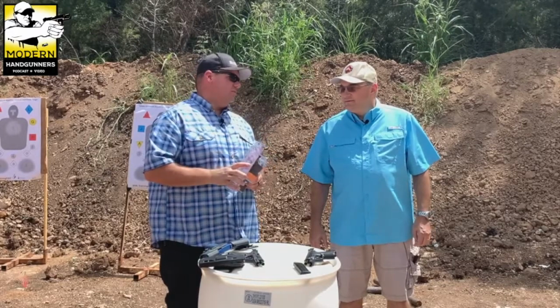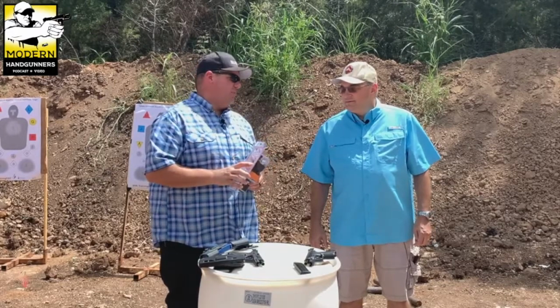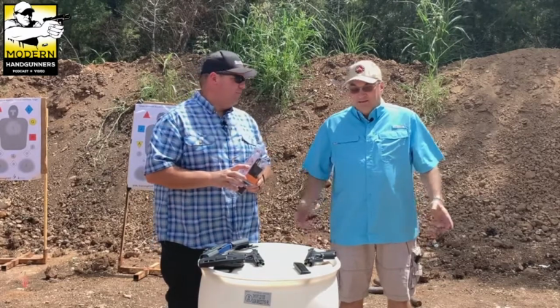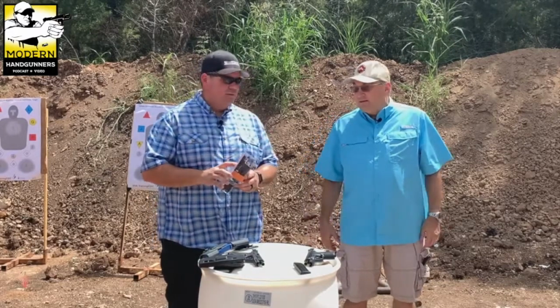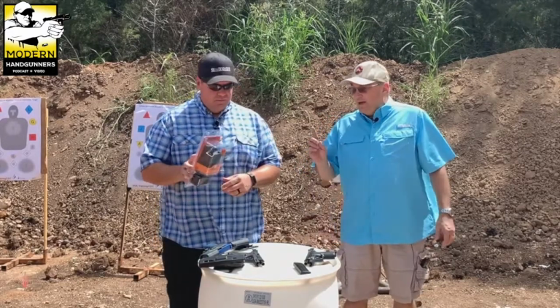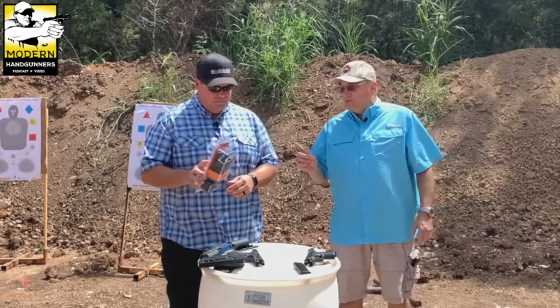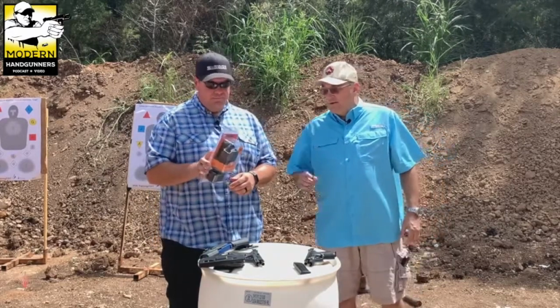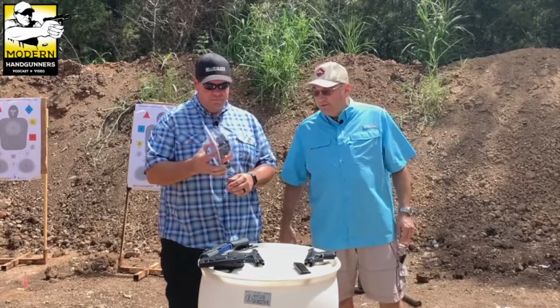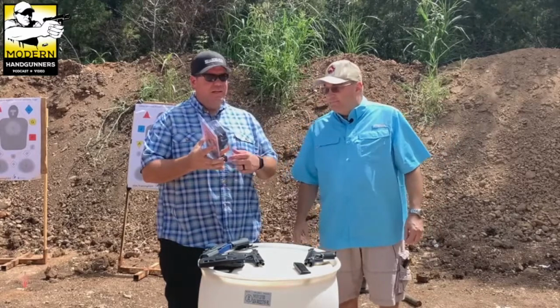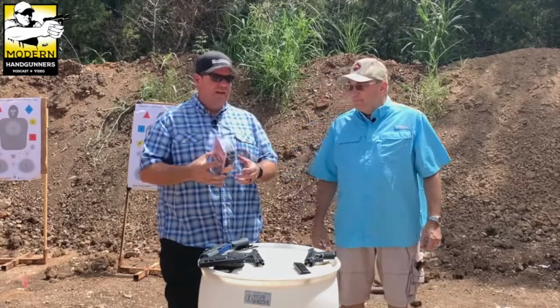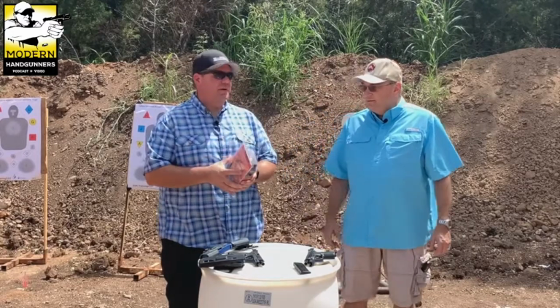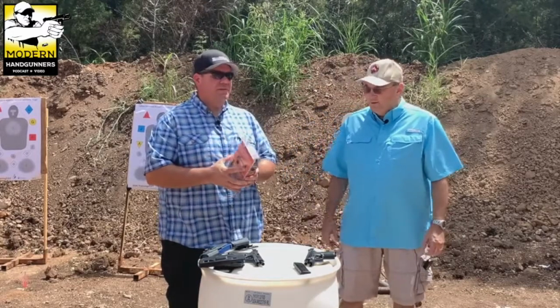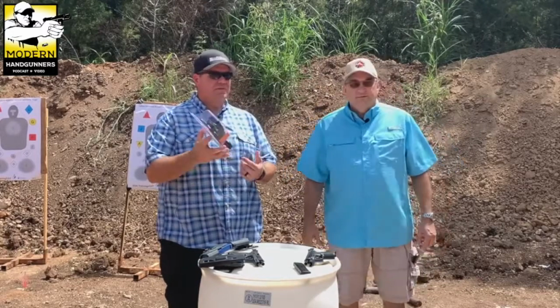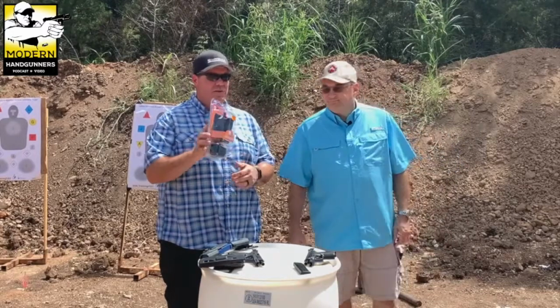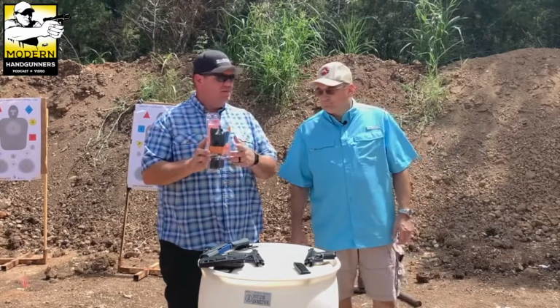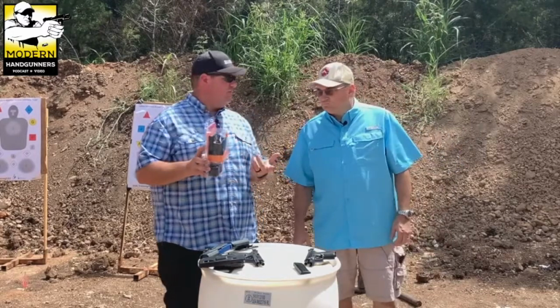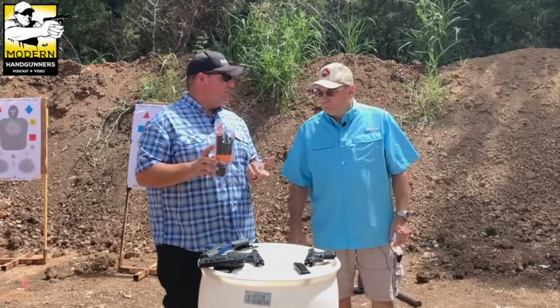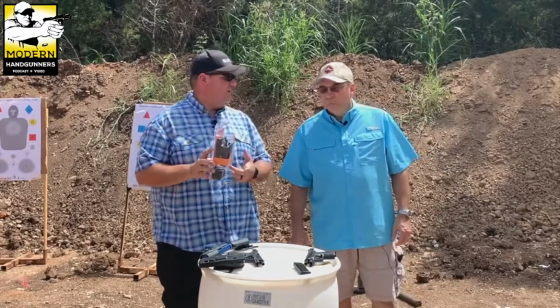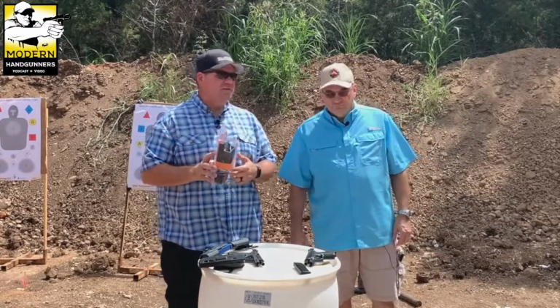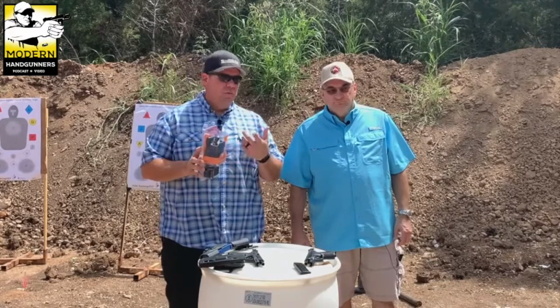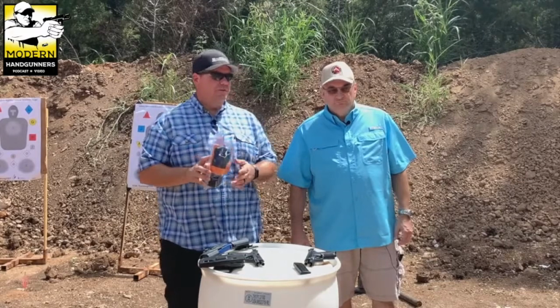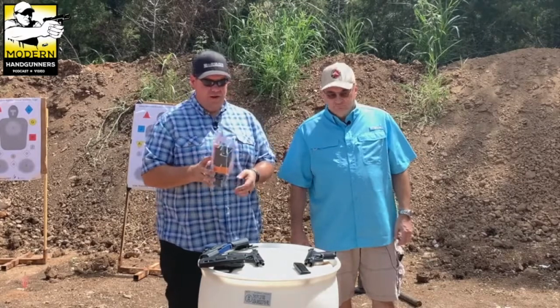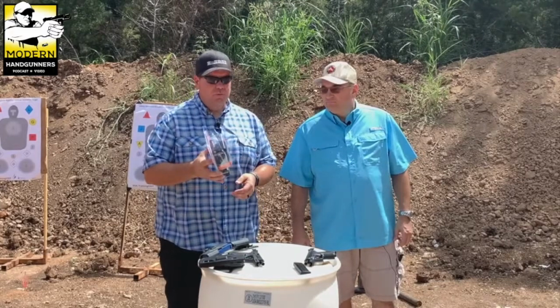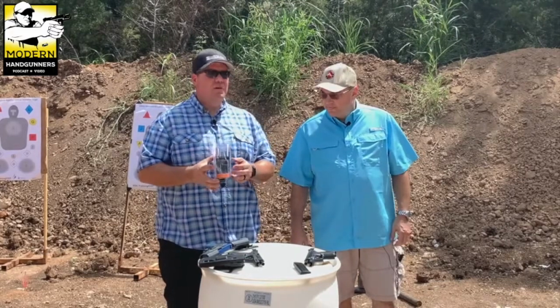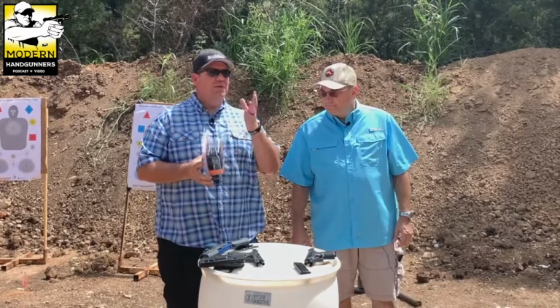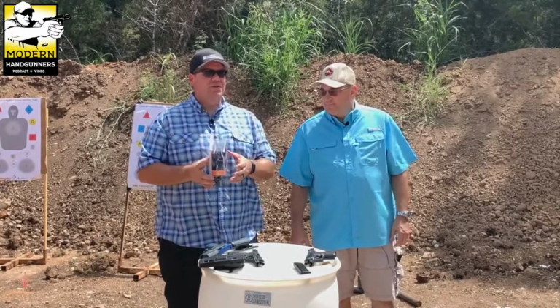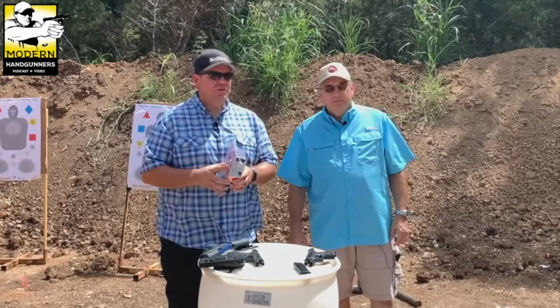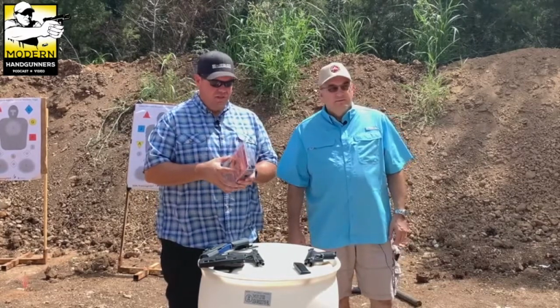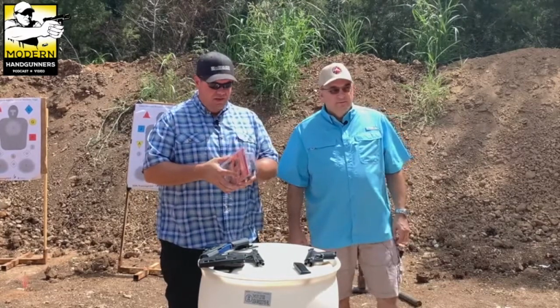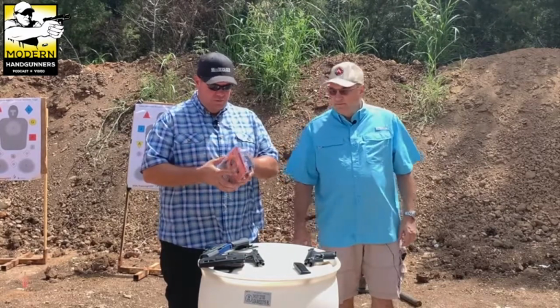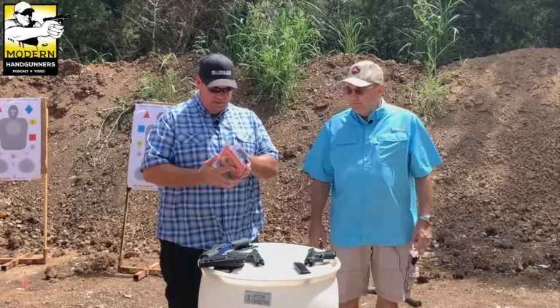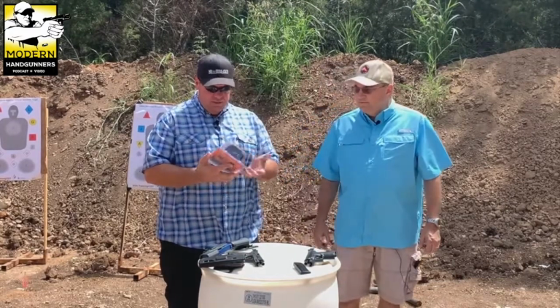This one was twenty dollars on sale plus eight dollars shipping from Palmetto State Armory. These are also sold on Amazon and all sorts of other places, but Palmetto State had them super cheap. We'll put a link in the show notes so you can find them easily.